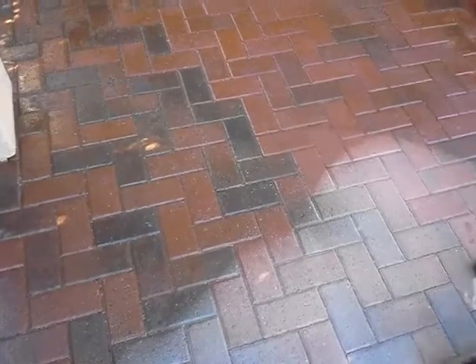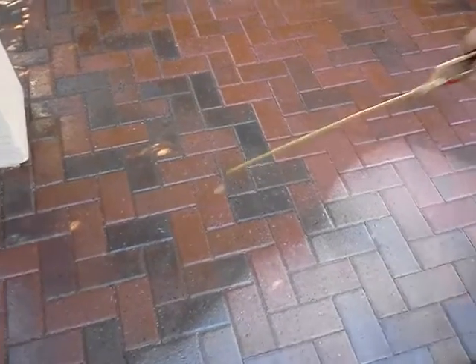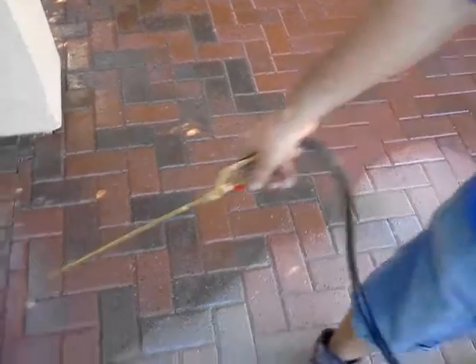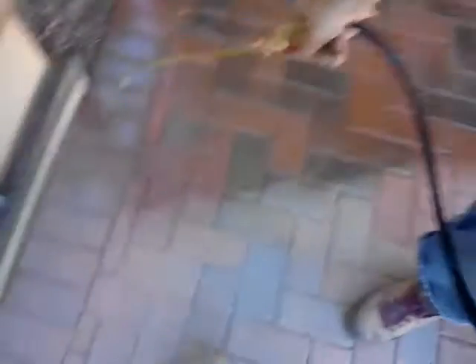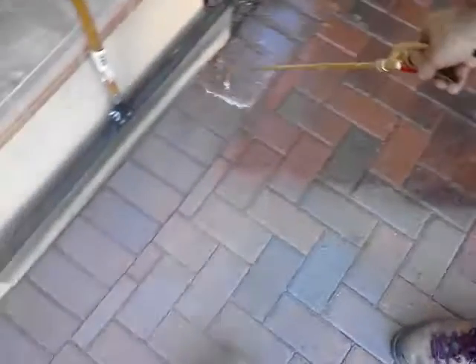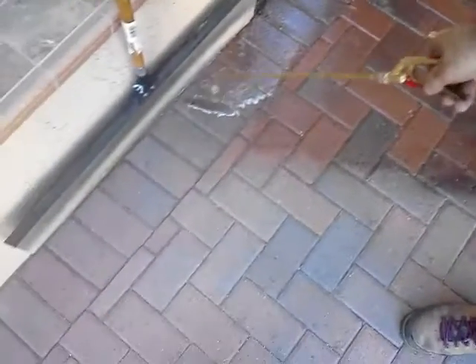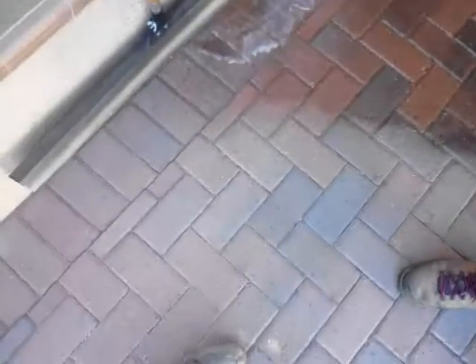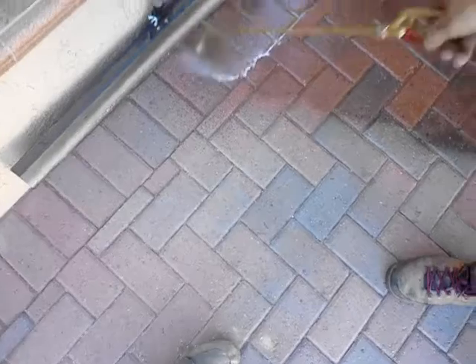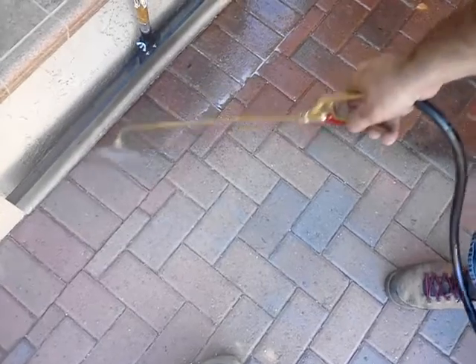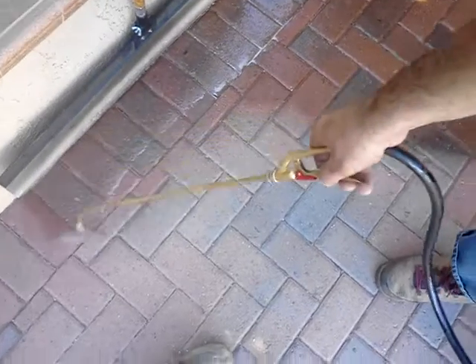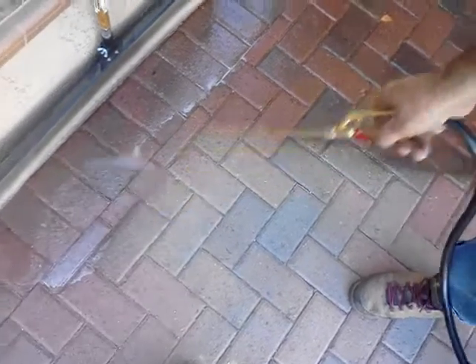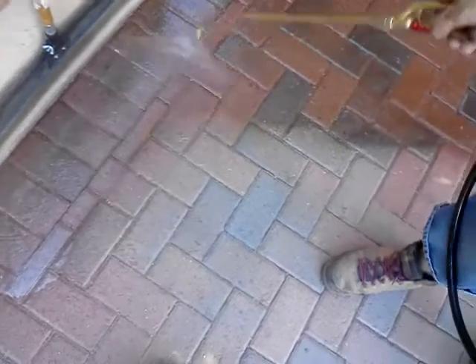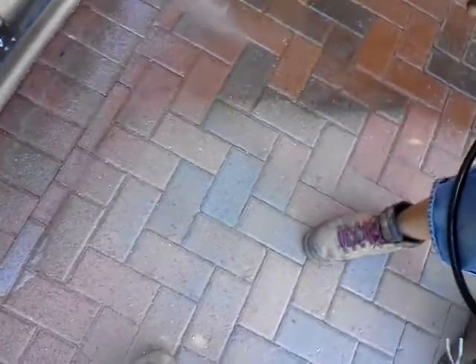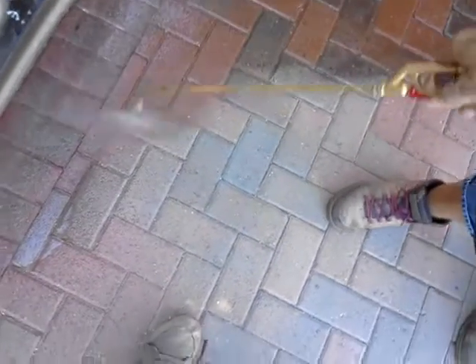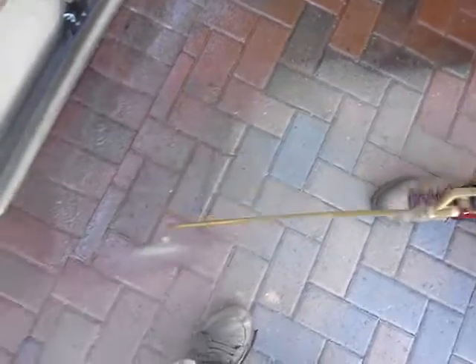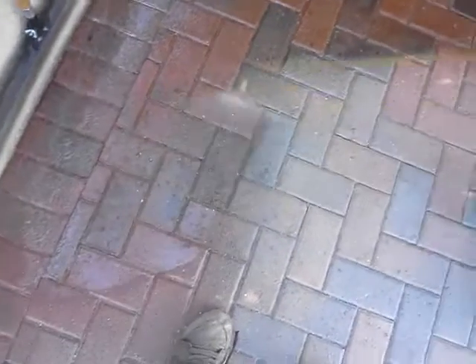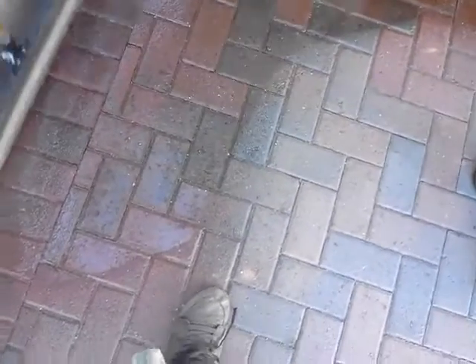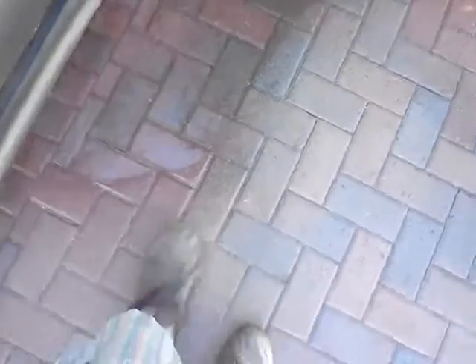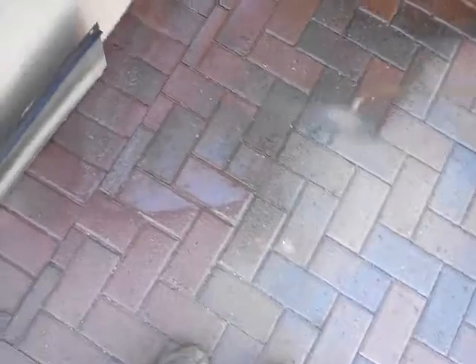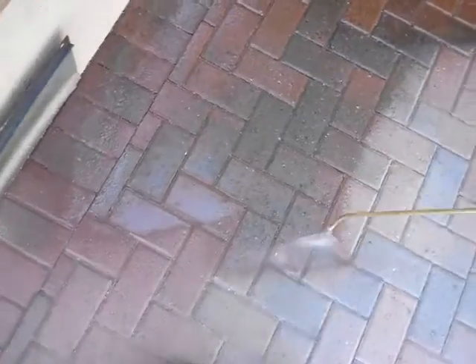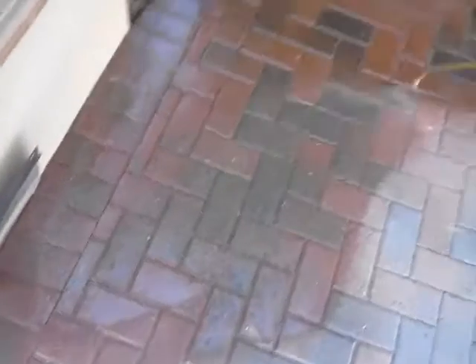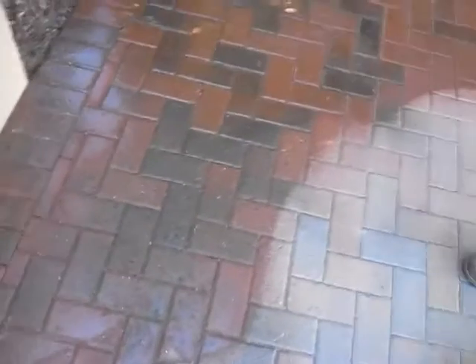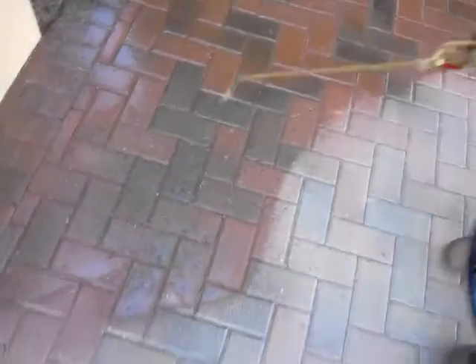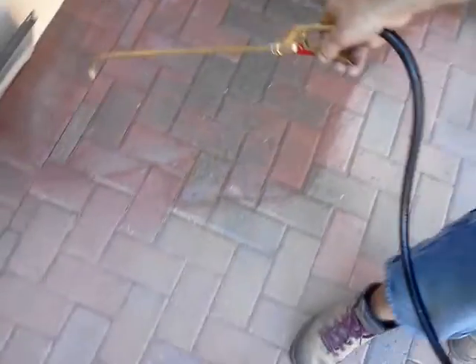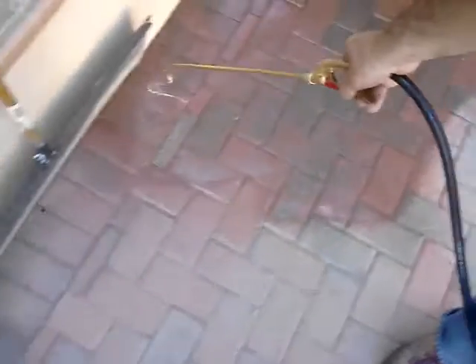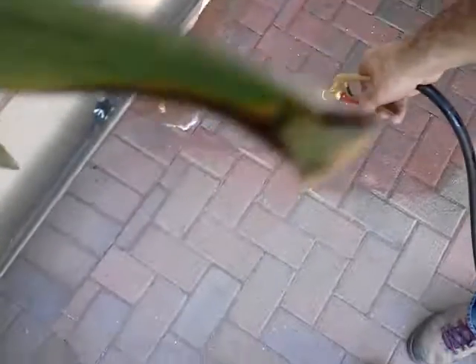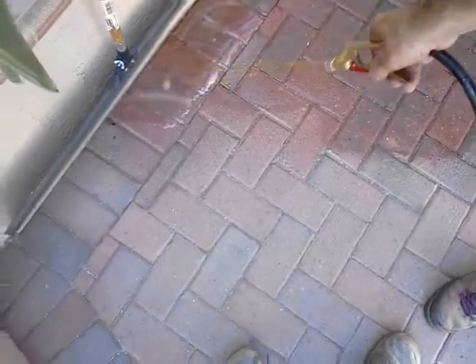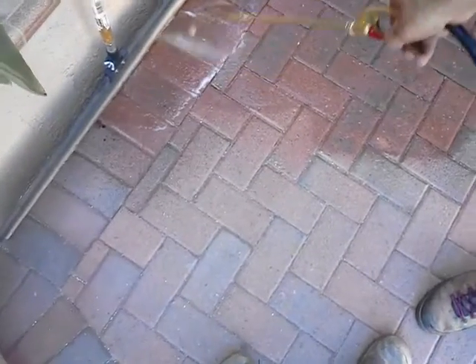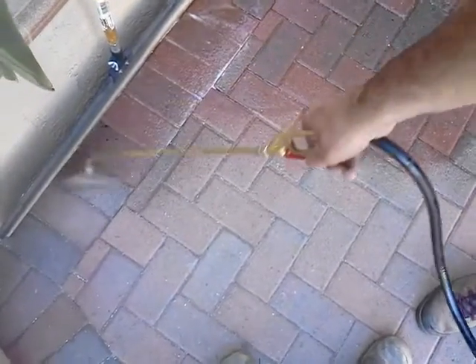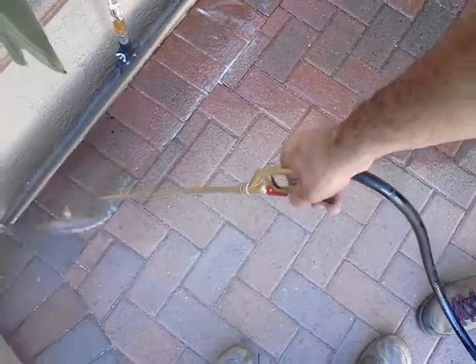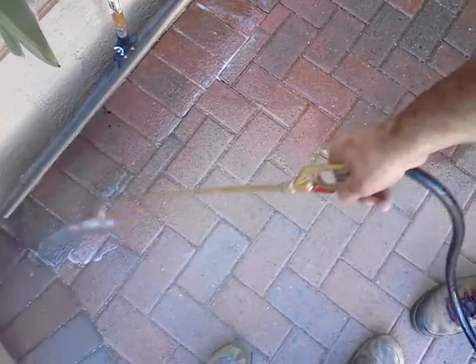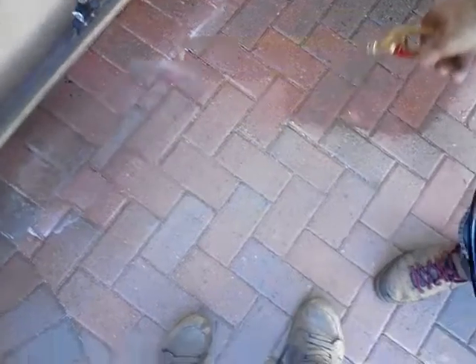Today we're here in Sun Lake, sealing these pavers. As you can see, we soak the paver — we don't just lightly spray it or roll it. We soak the entire floor, sealing the paver and the sand.